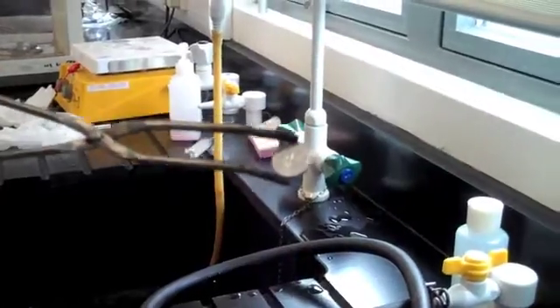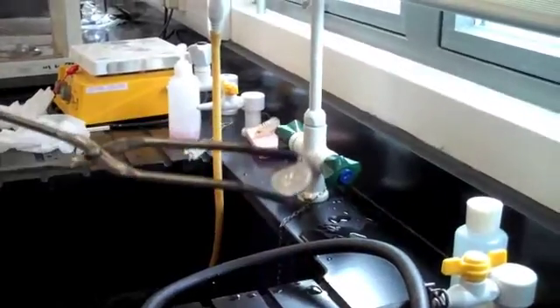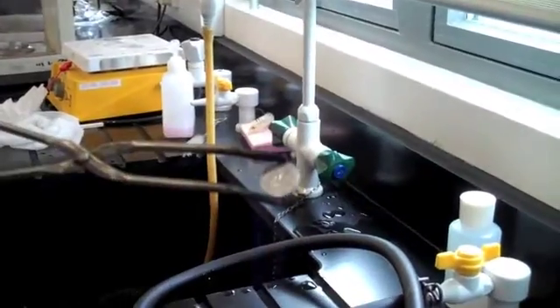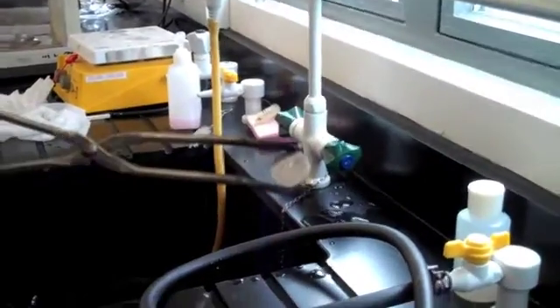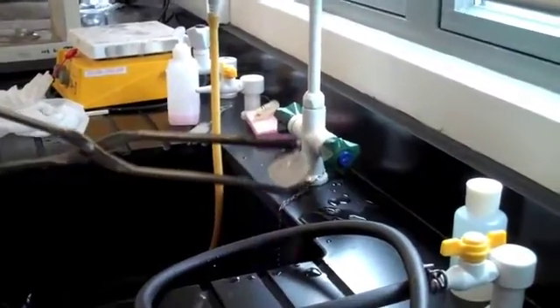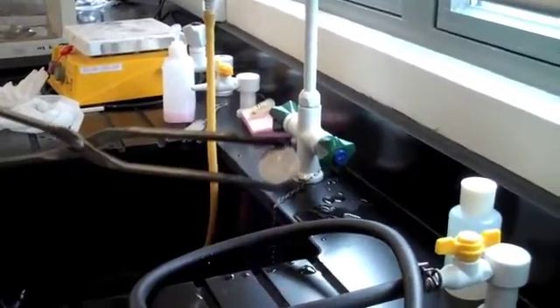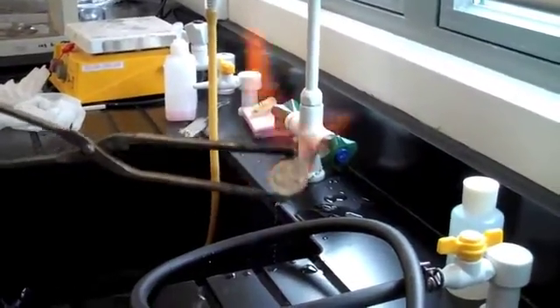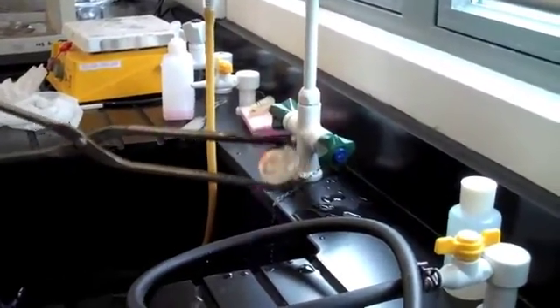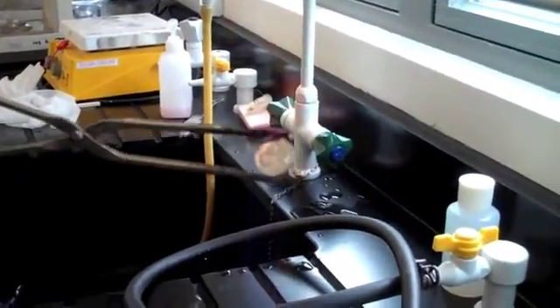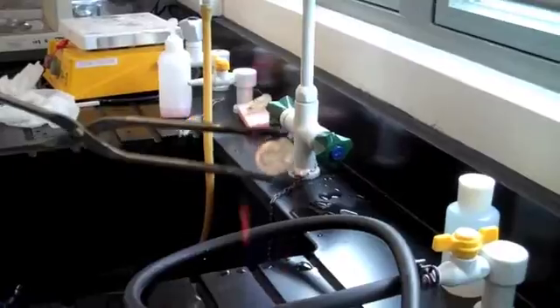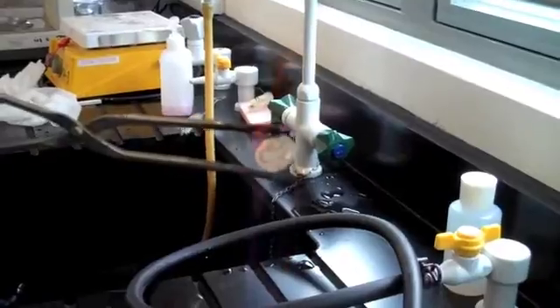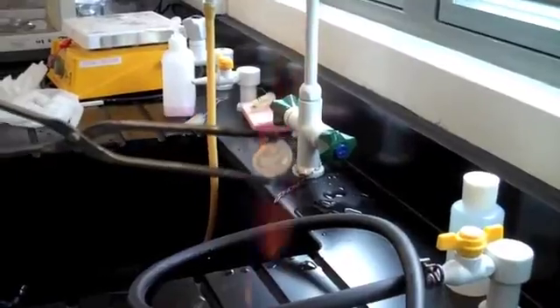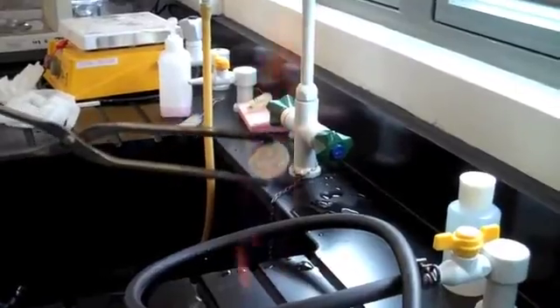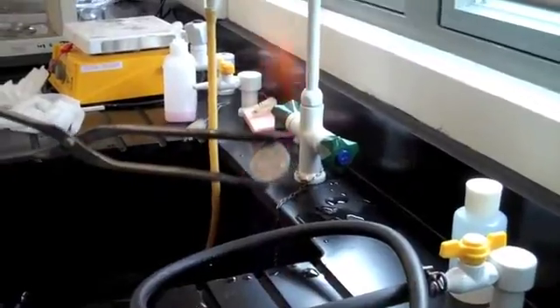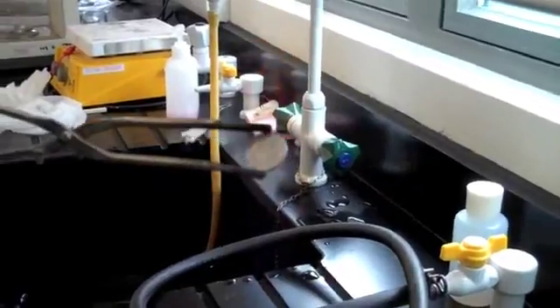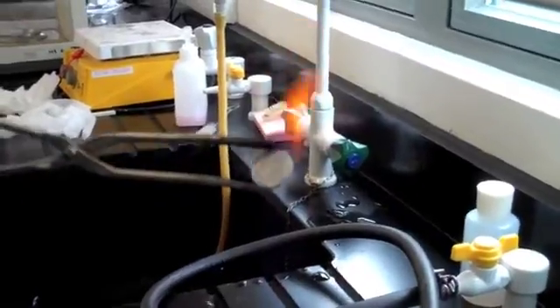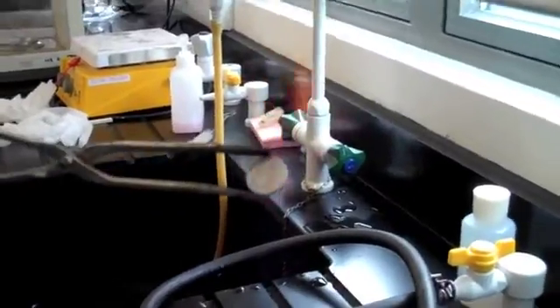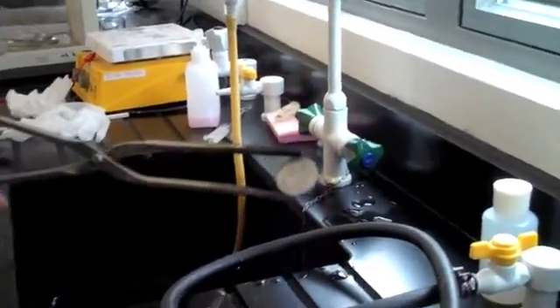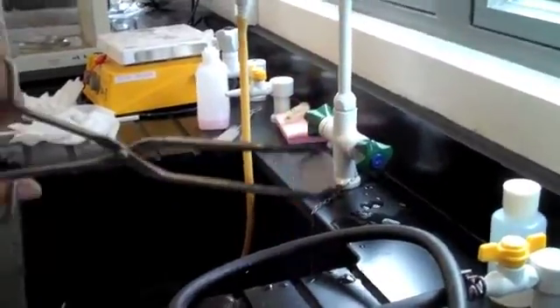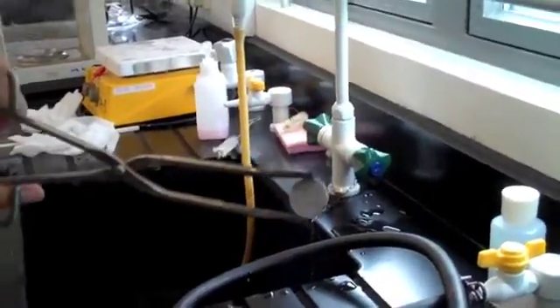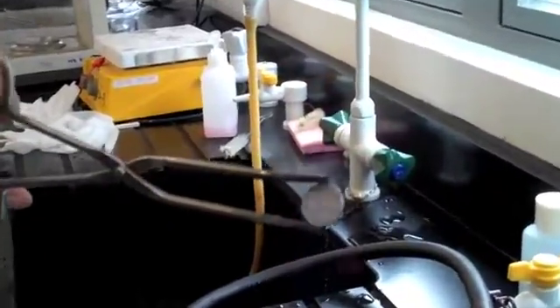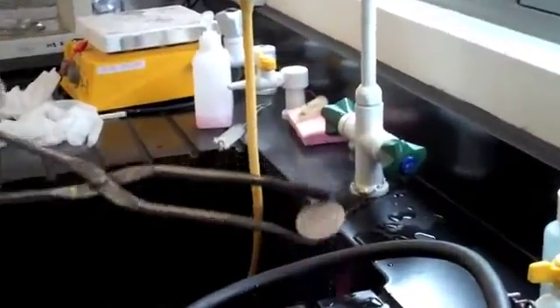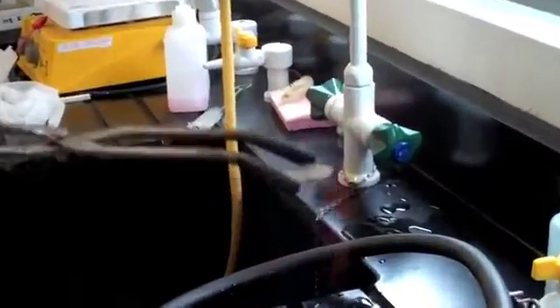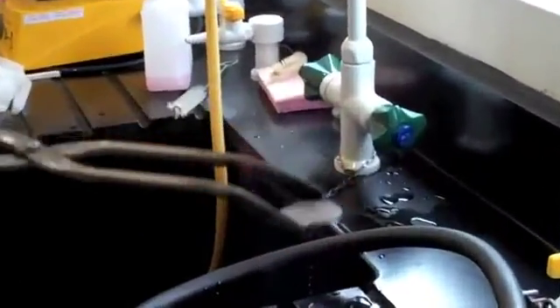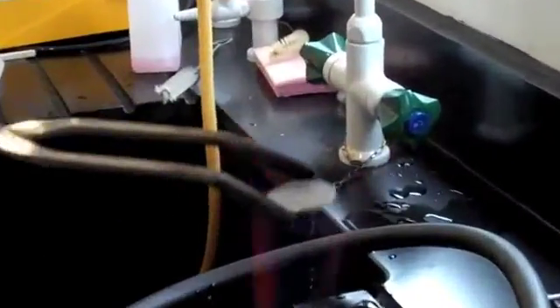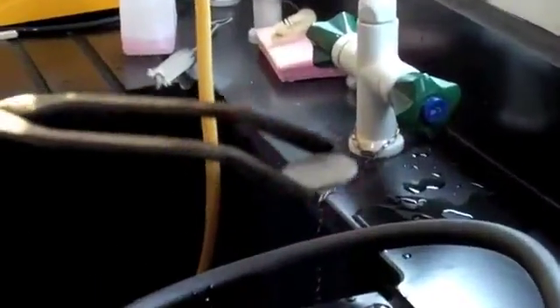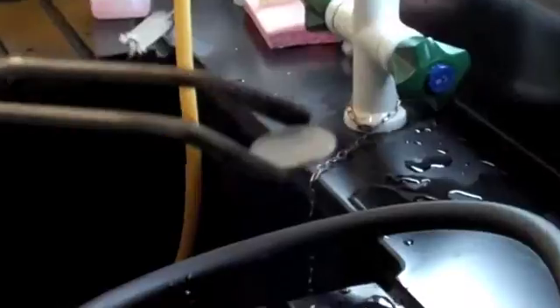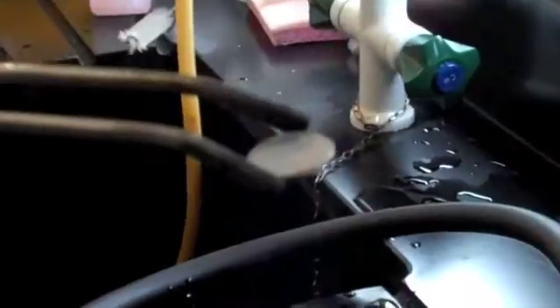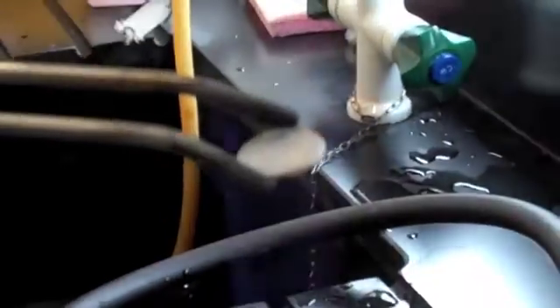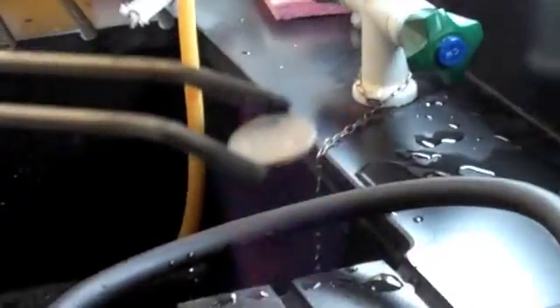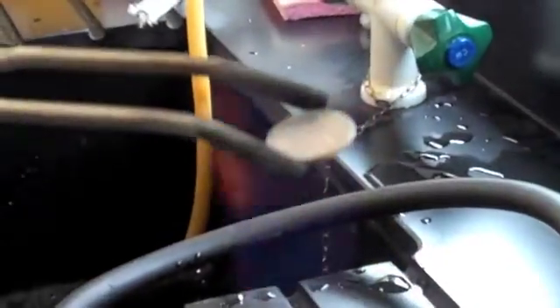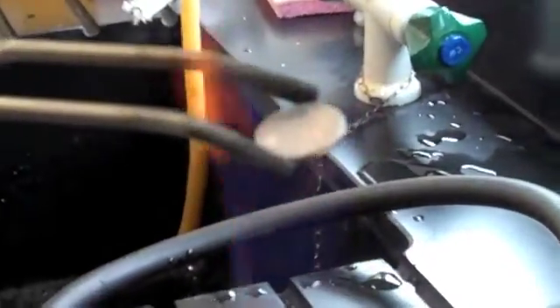Then we heat the copper penny over a Bunsen burner flame to make a brass penny, which can be seen from the gold color.